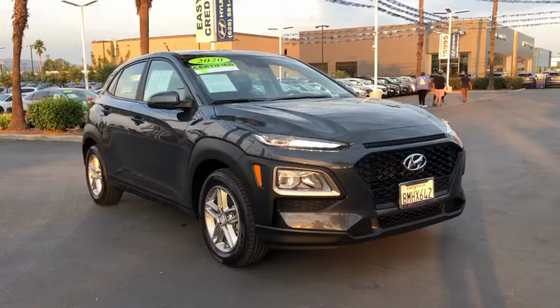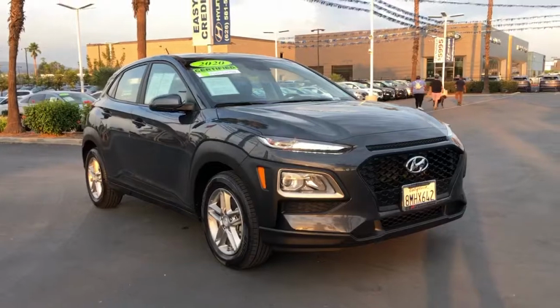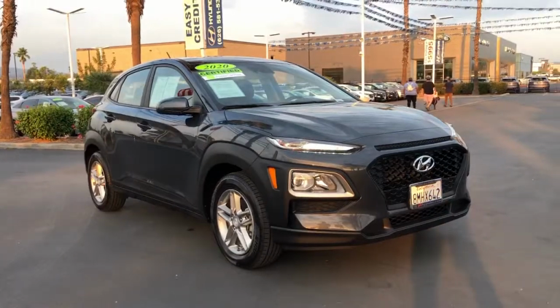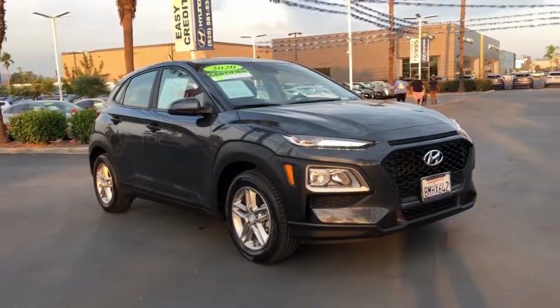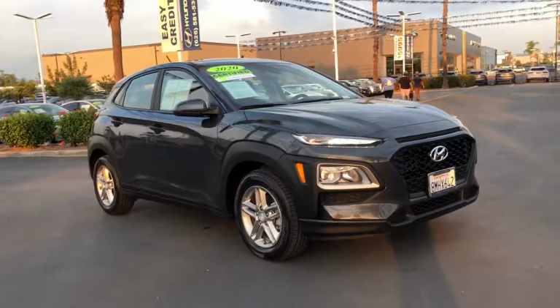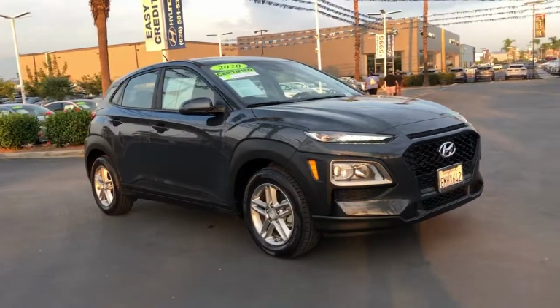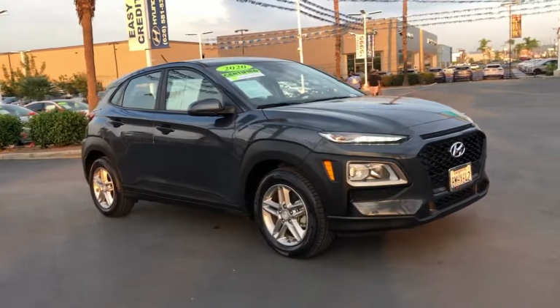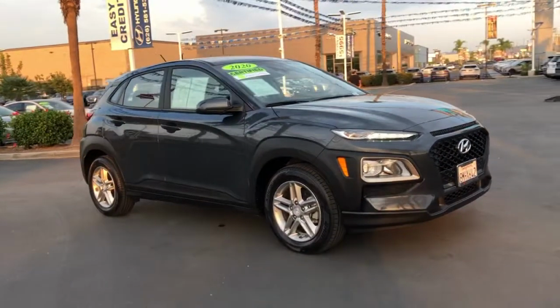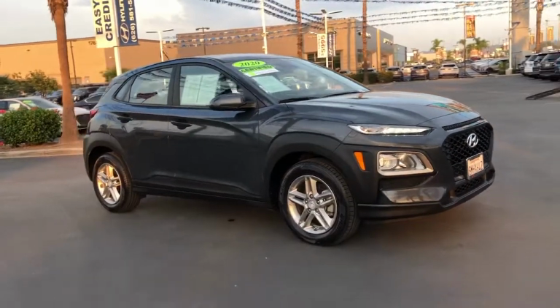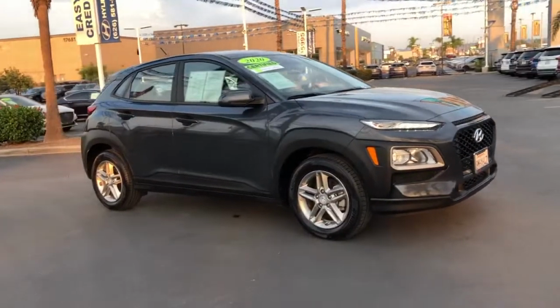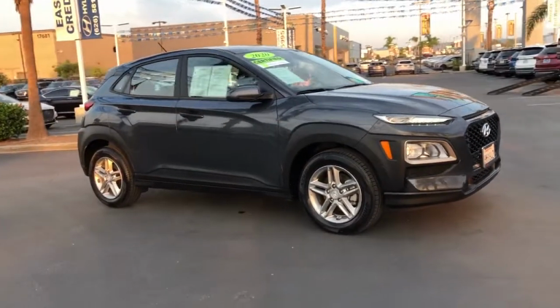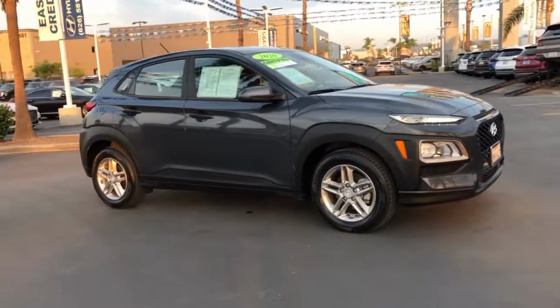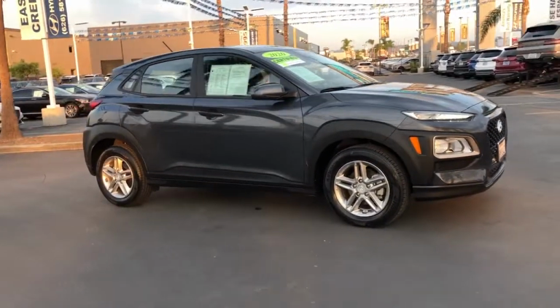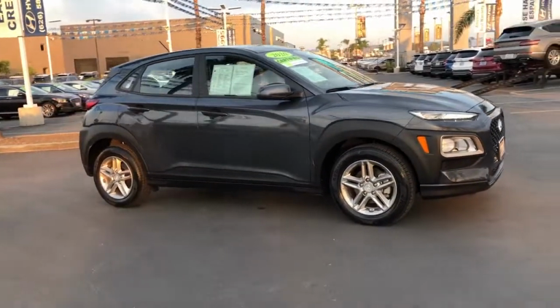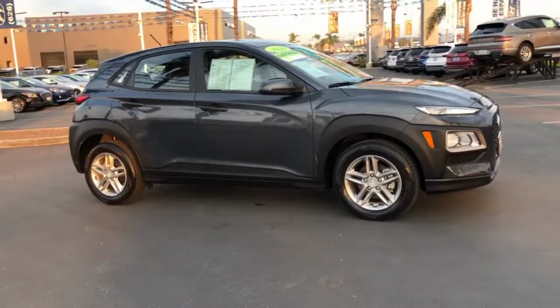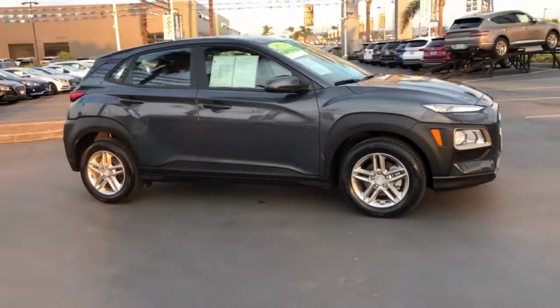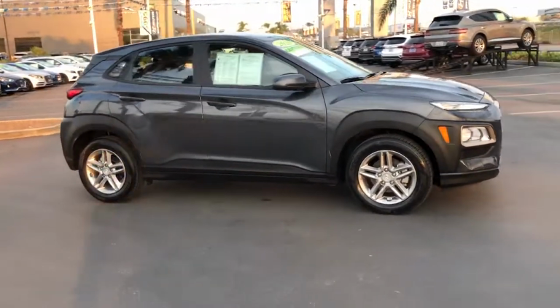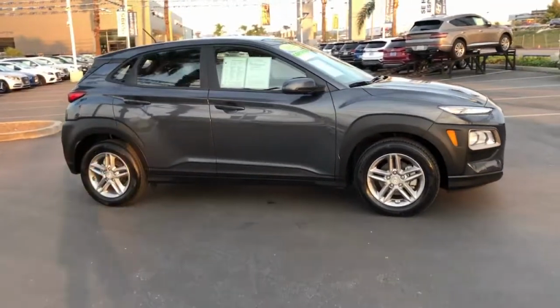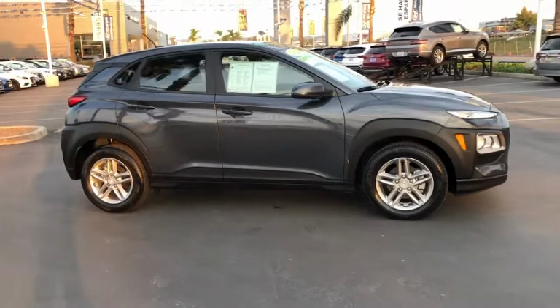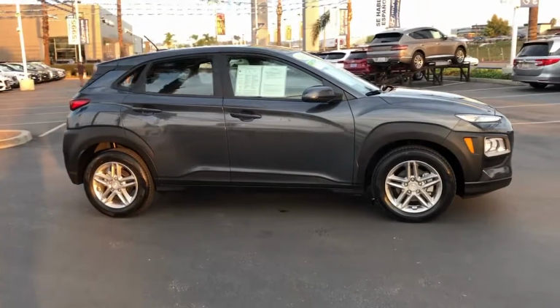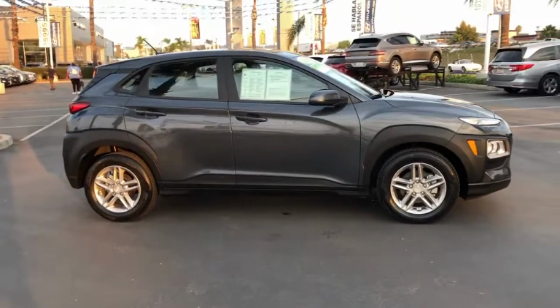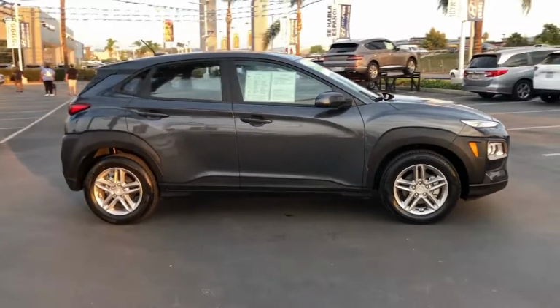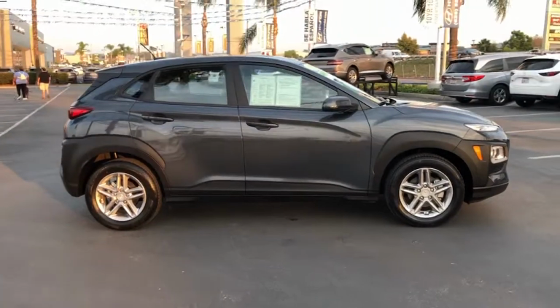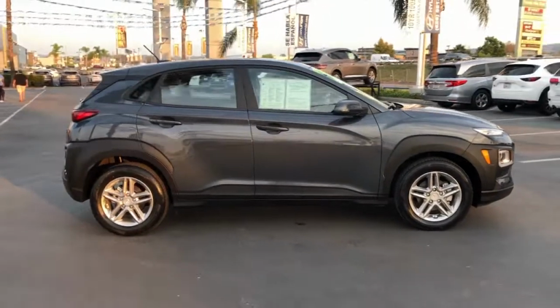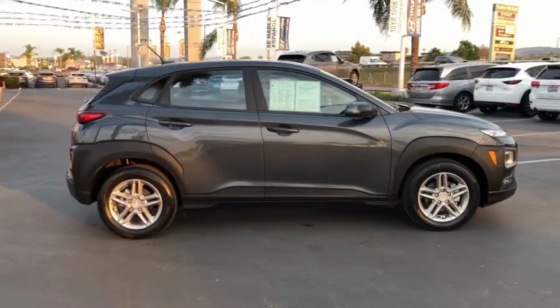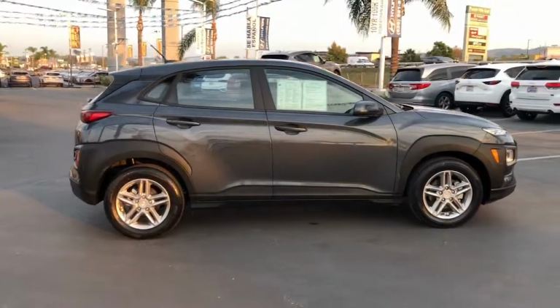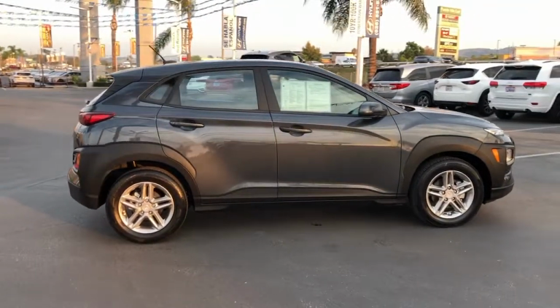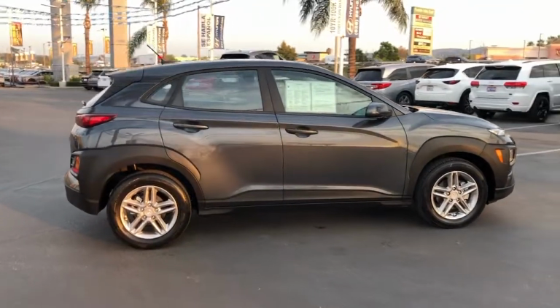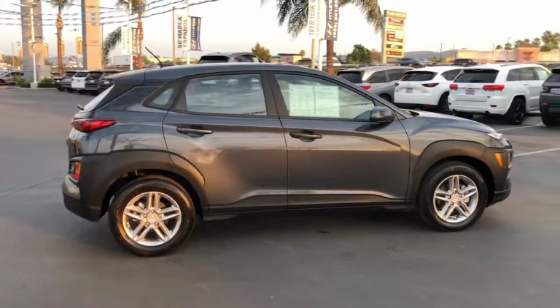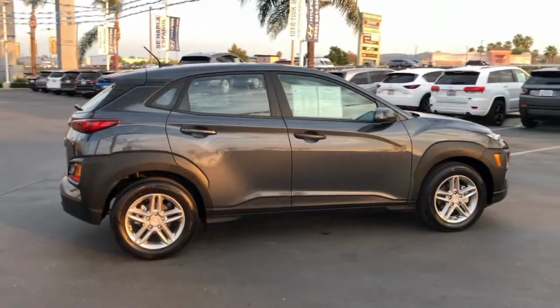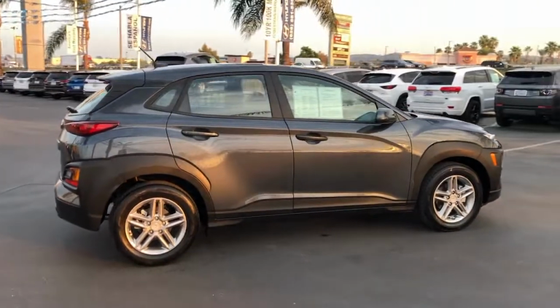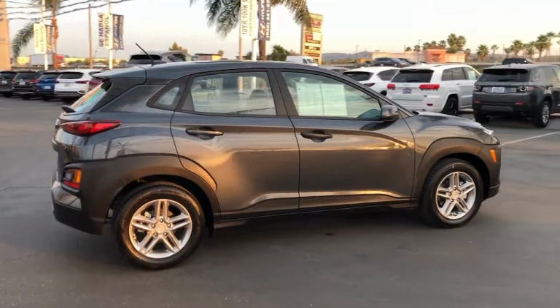Introducing the 2020 Hyundai Kona. With less than 25,000 miles on the odometer, this vehicle provides excellent value.